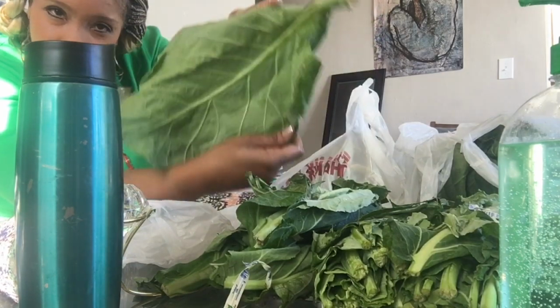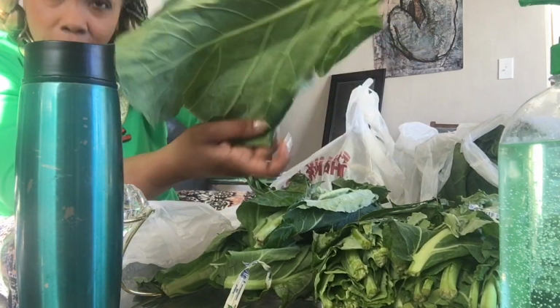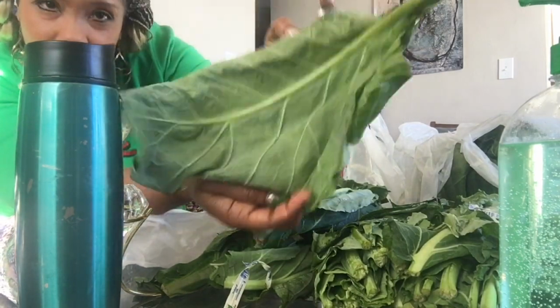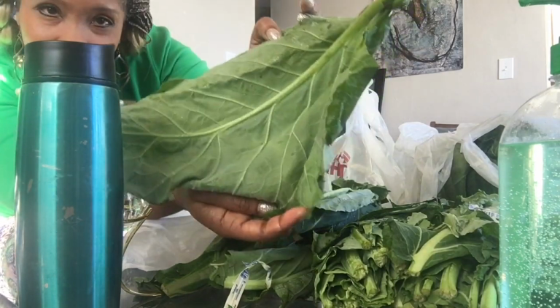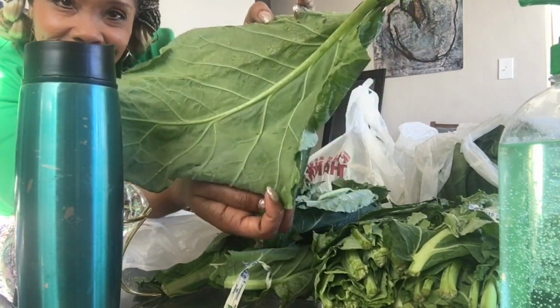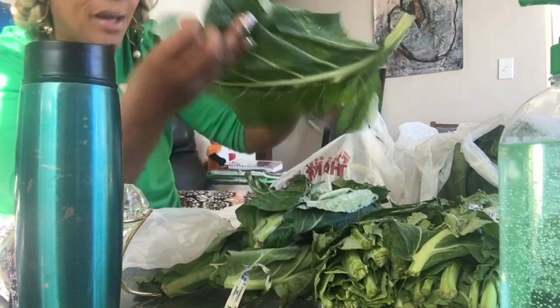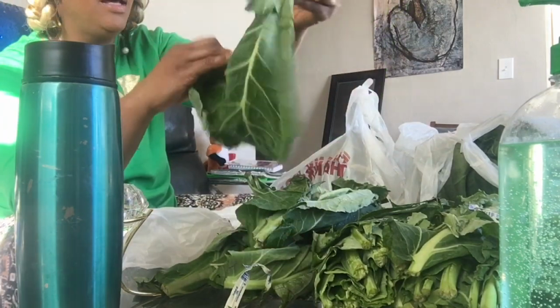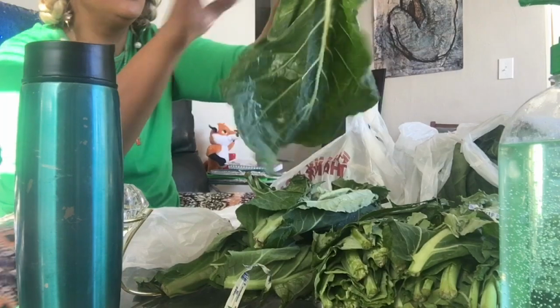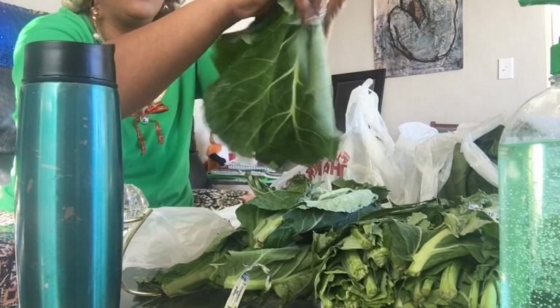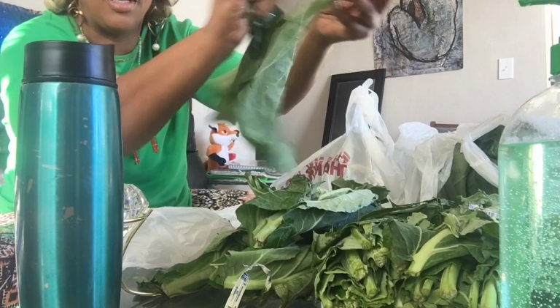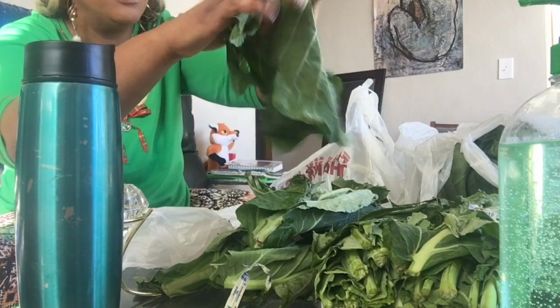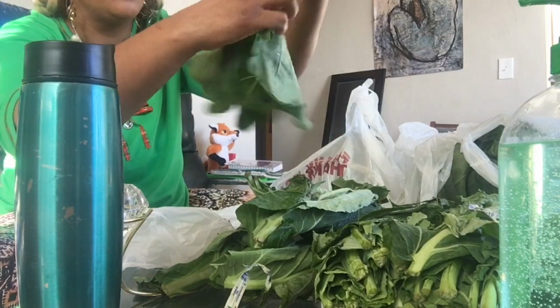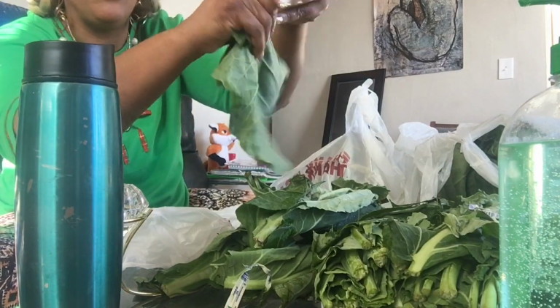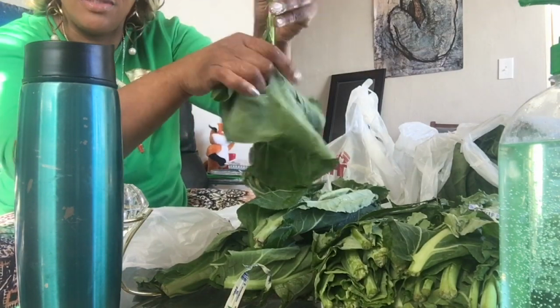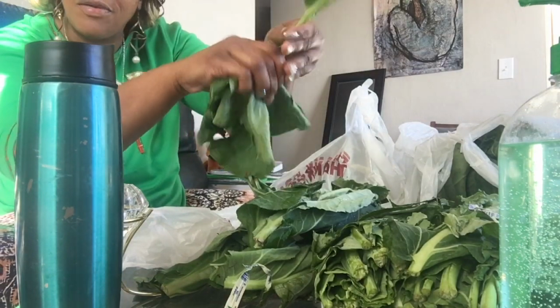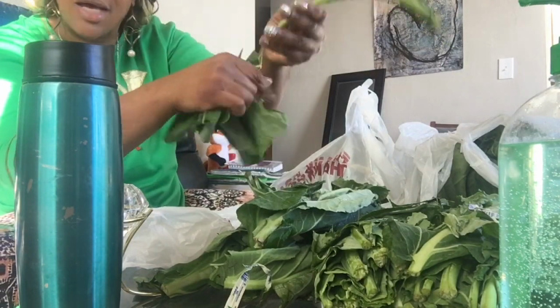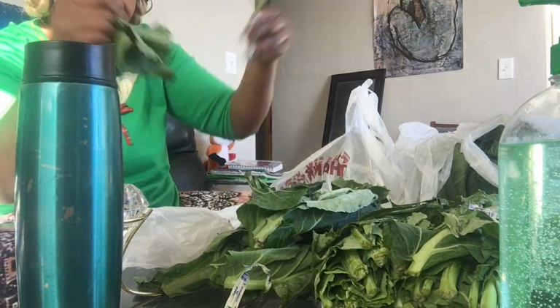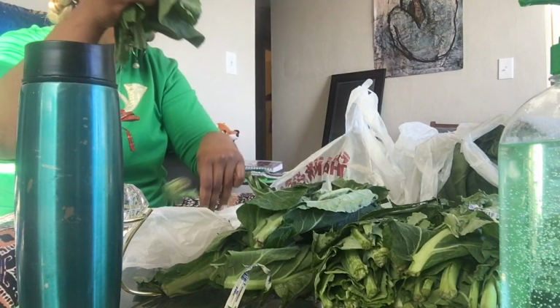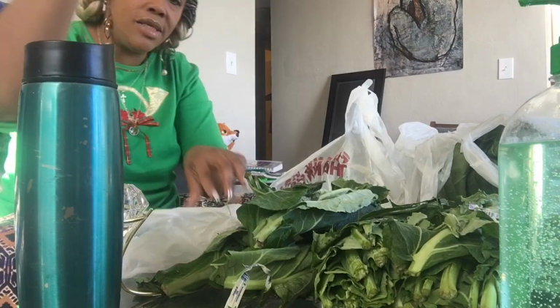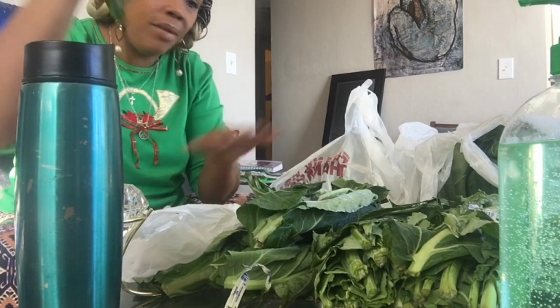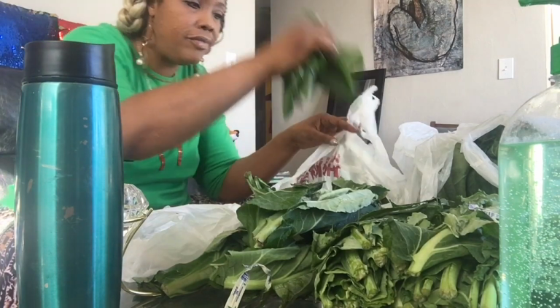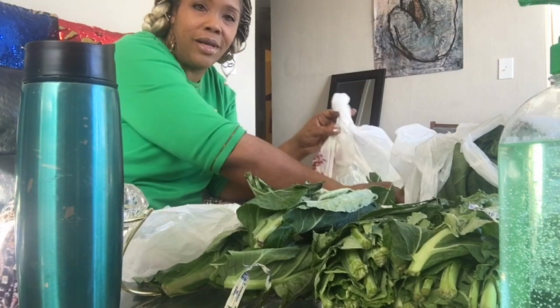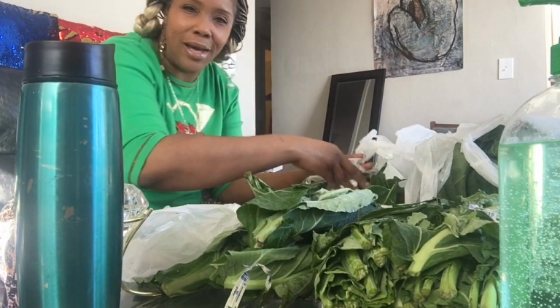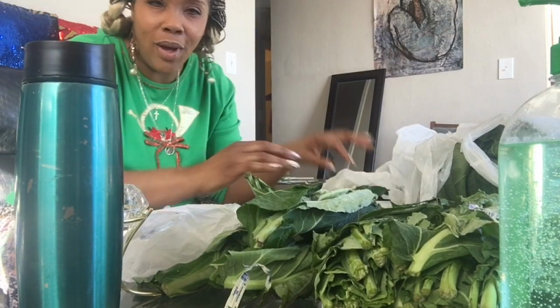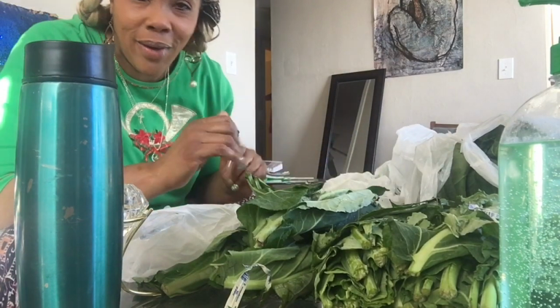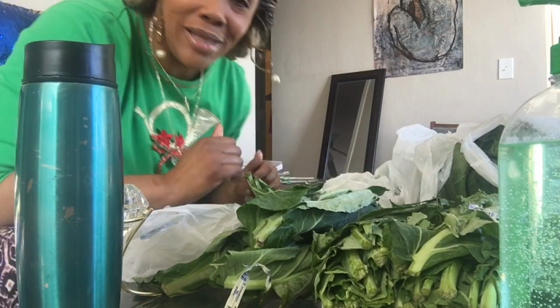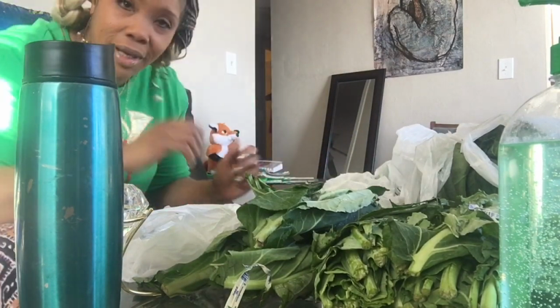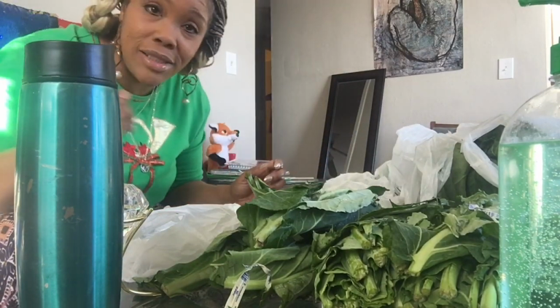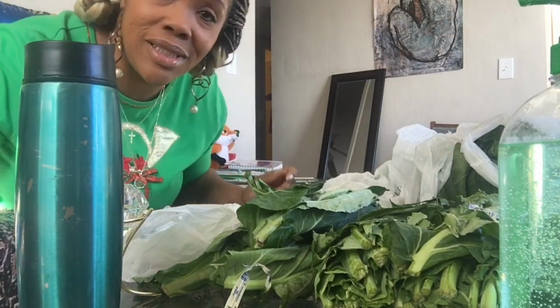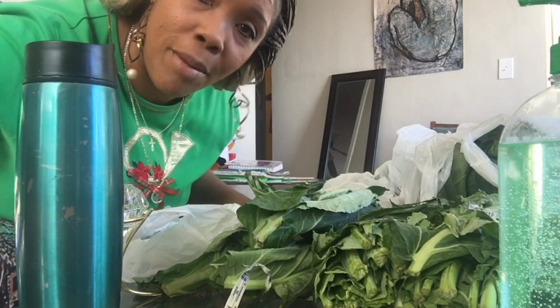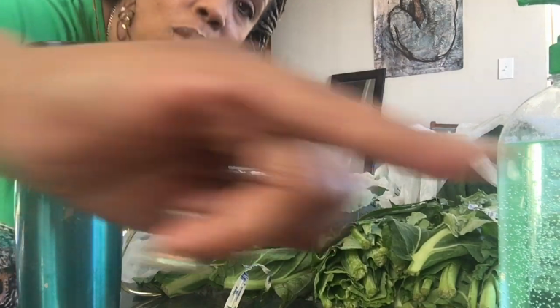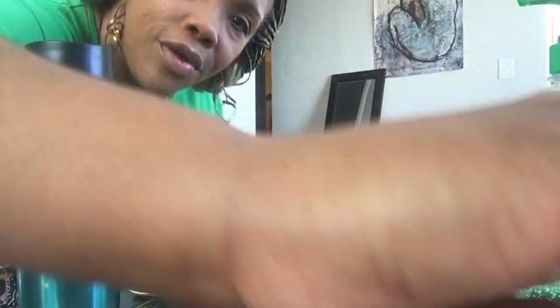It's a pretty big one here. Same thing — tear off the leafy part, just takes a few seconds. Stem in one bag, leafy part in the other bag. I'm going to get back to you when it's done and I'm about to wash them.